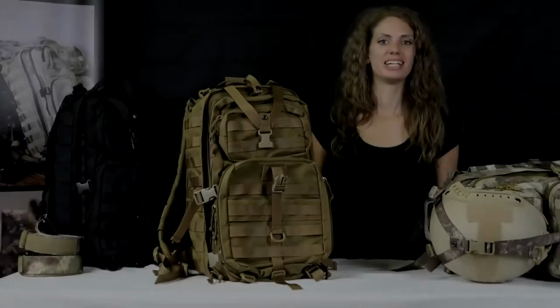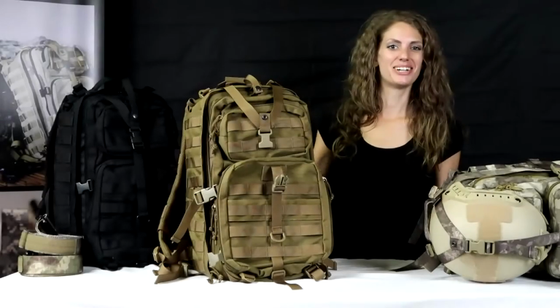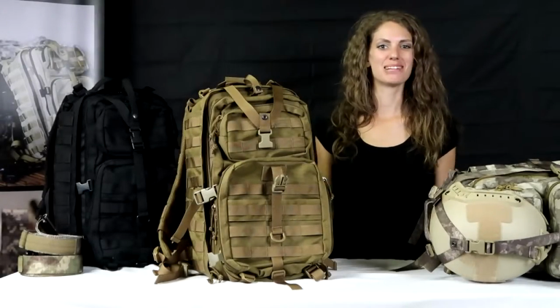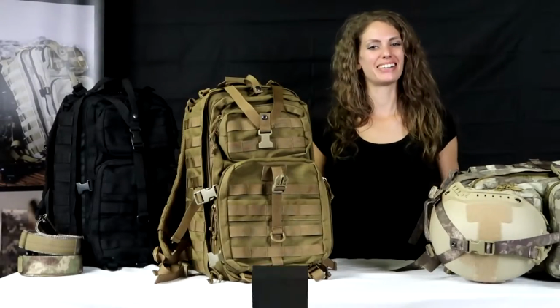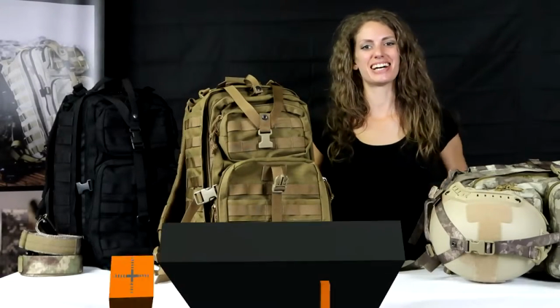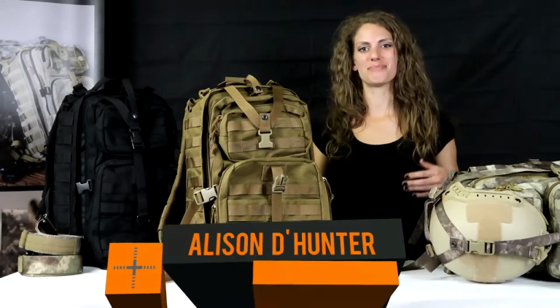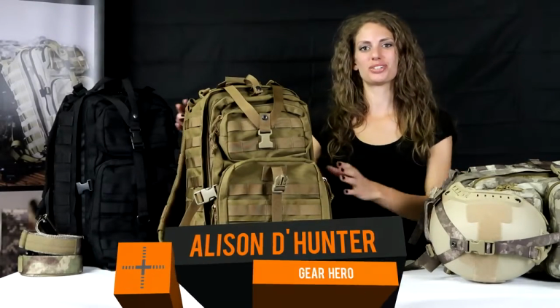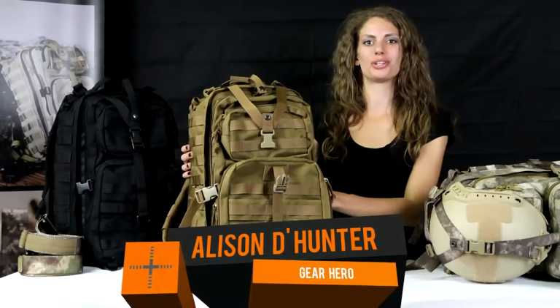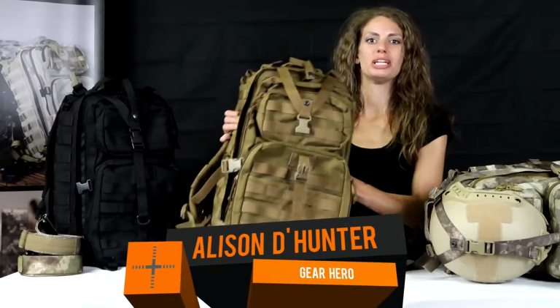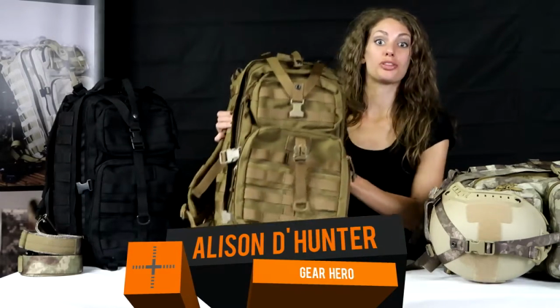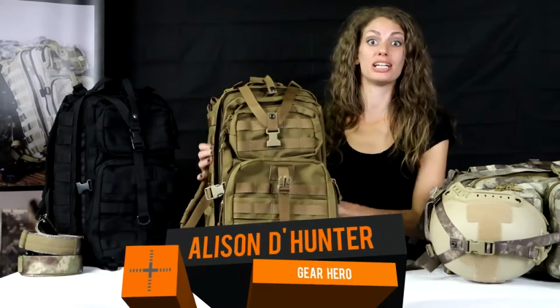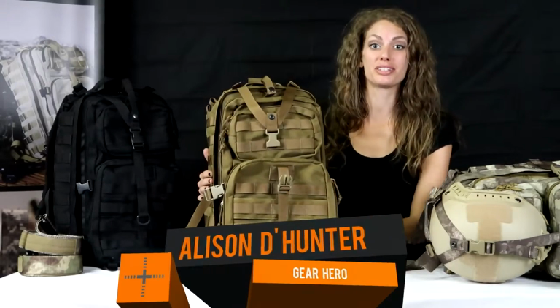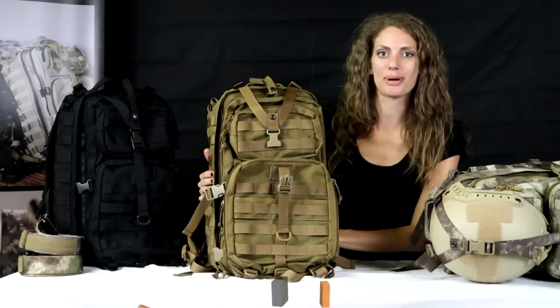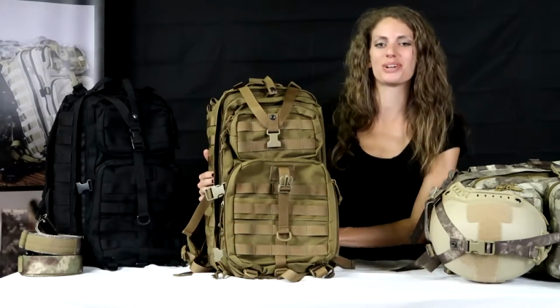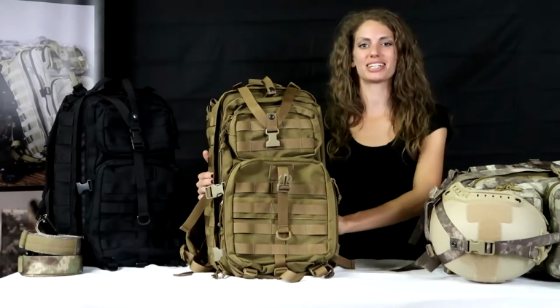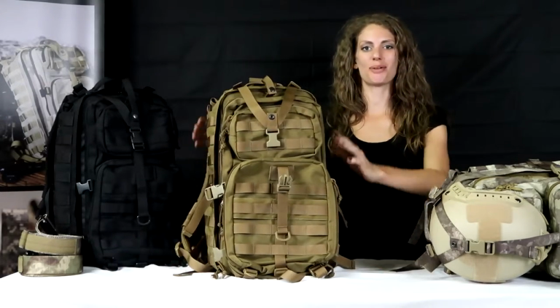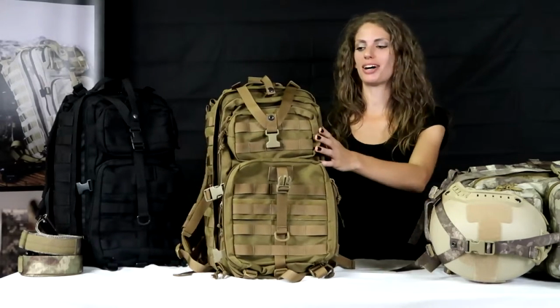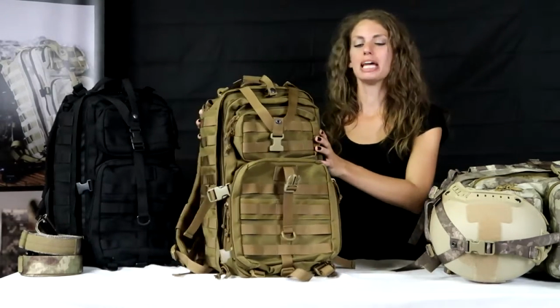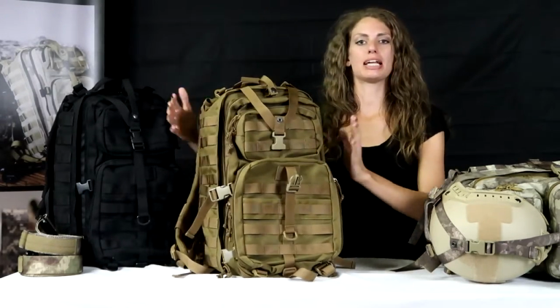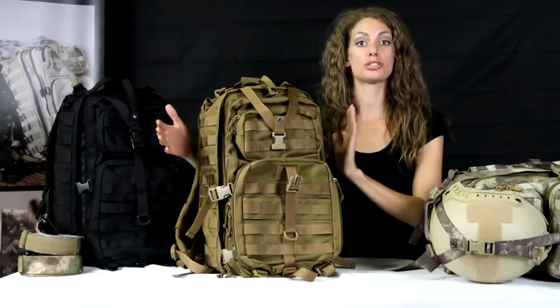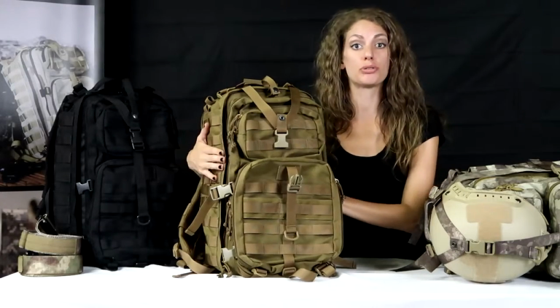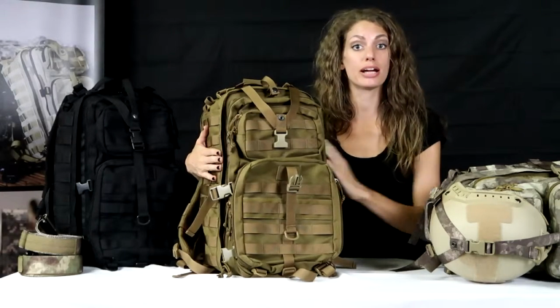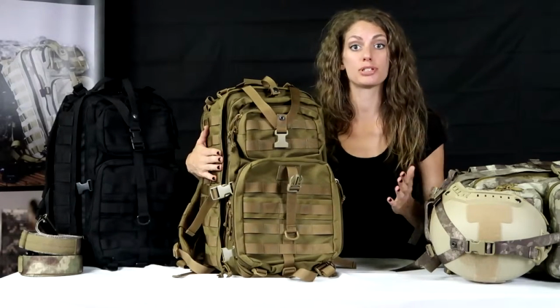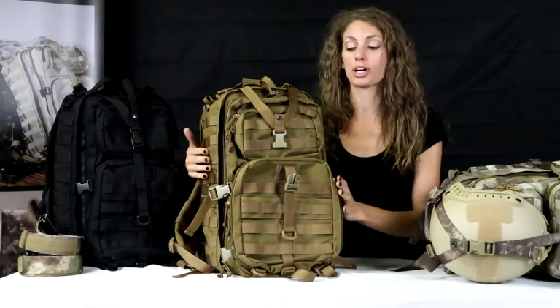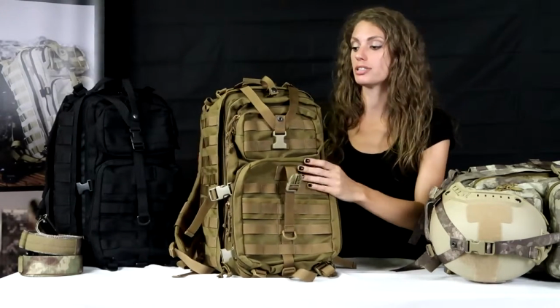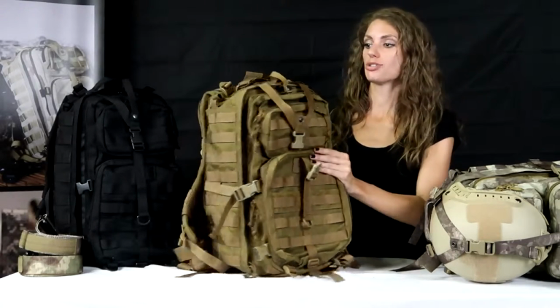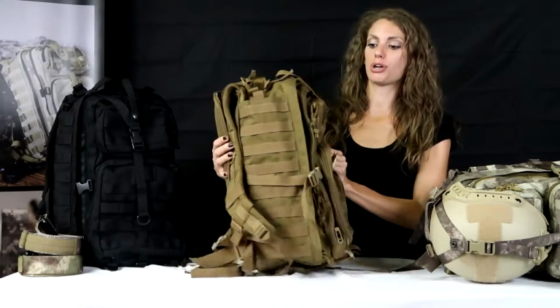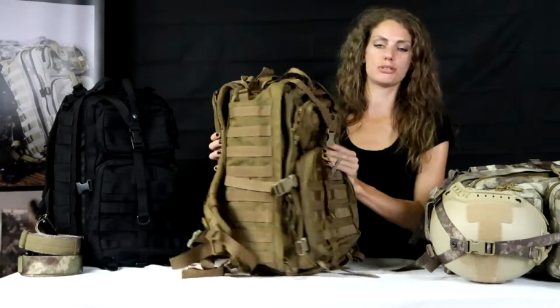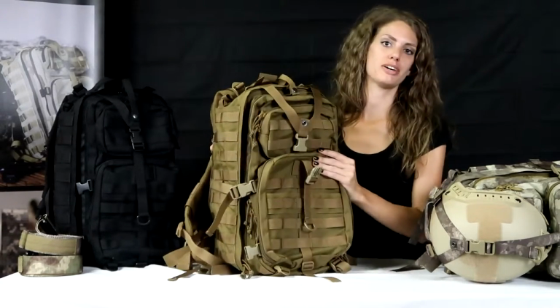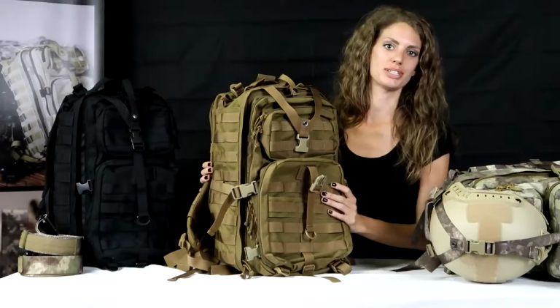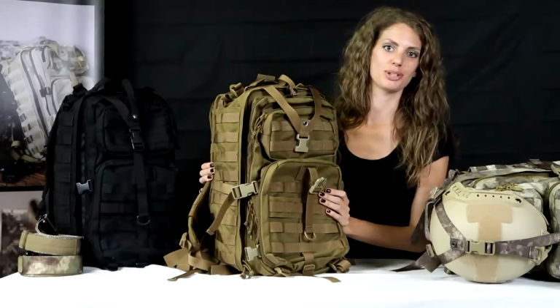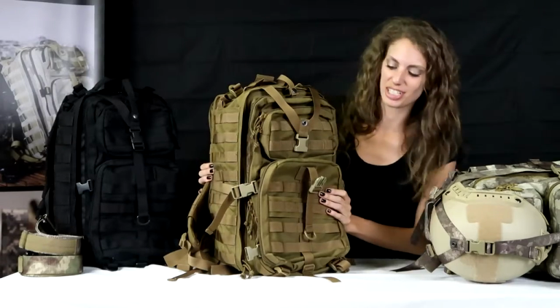Hello, my name is Allison. I am here showing you the three-day assault bag from tacticshop.com. This is a really great bag that comes in four colors. I'm going to go over some details about this bag with you here today.